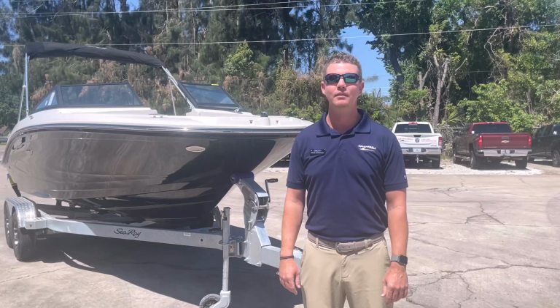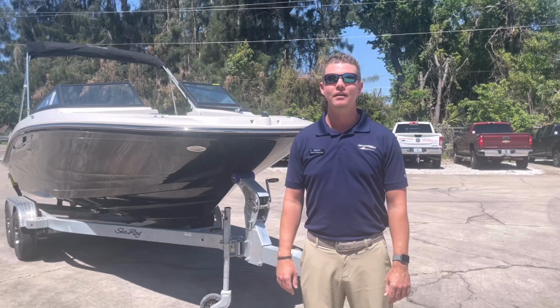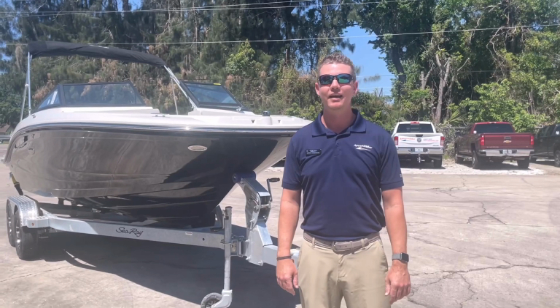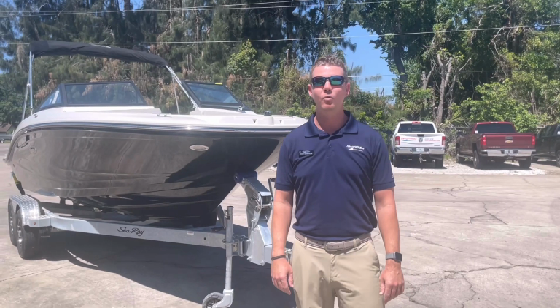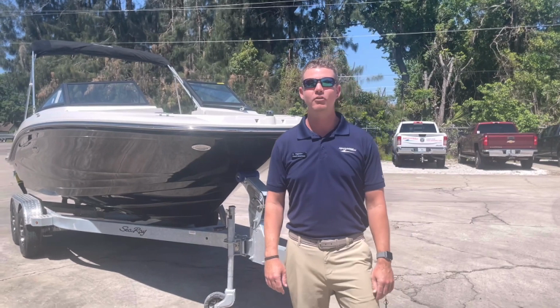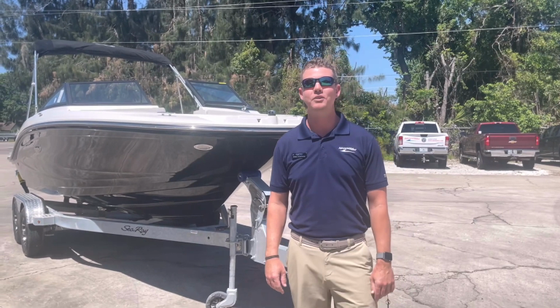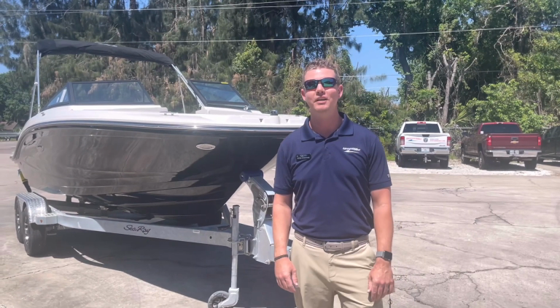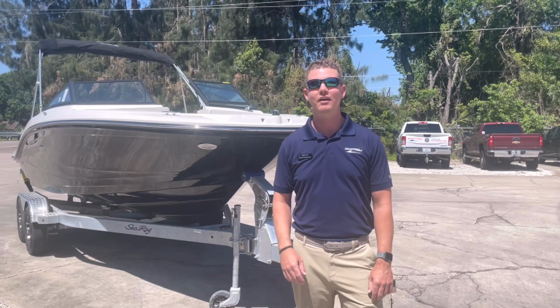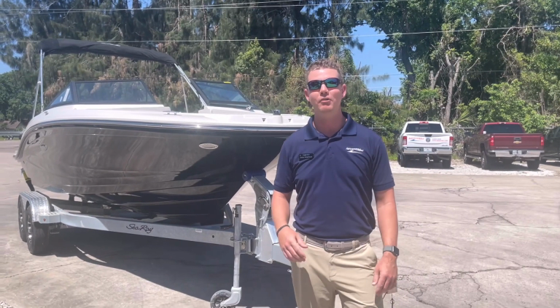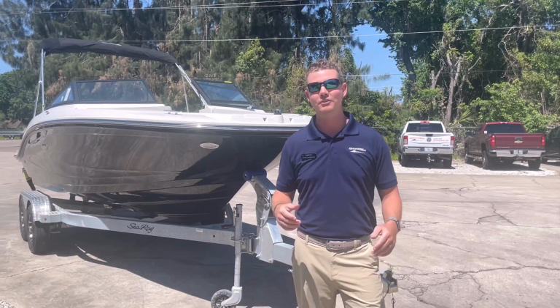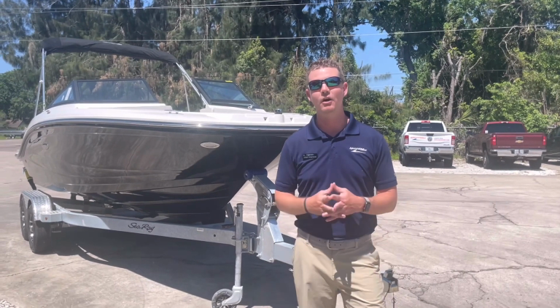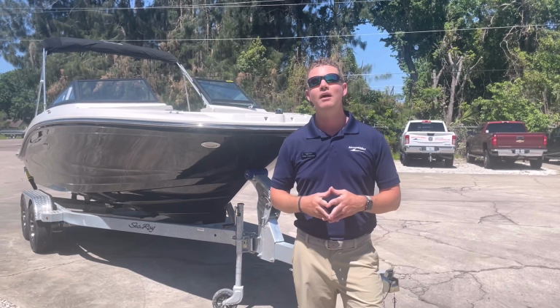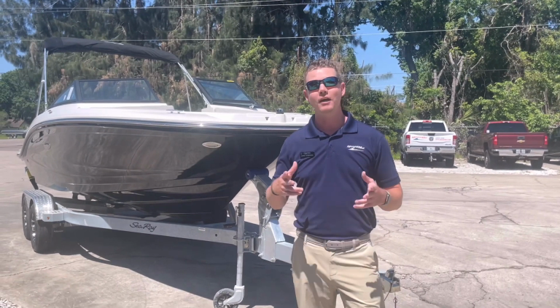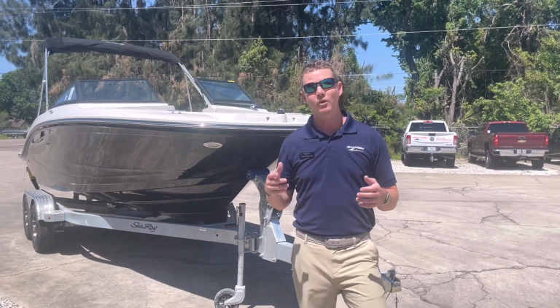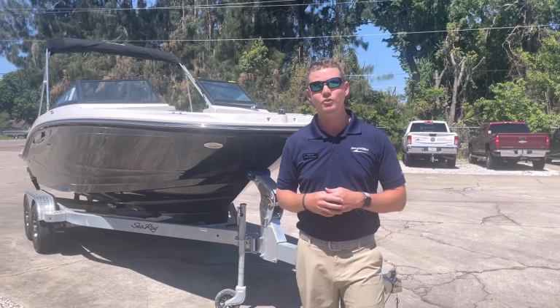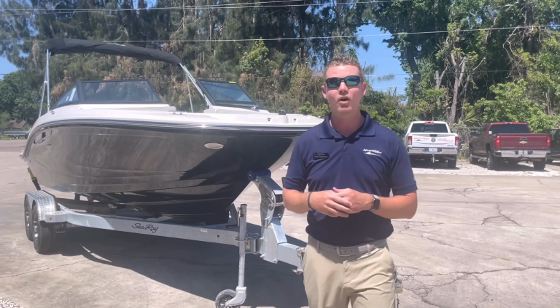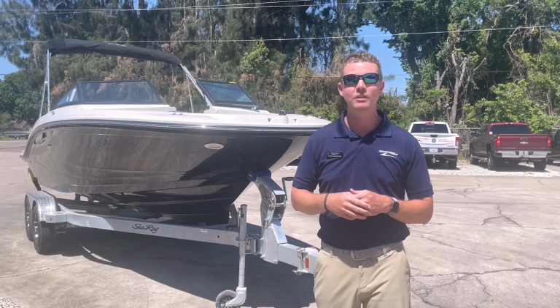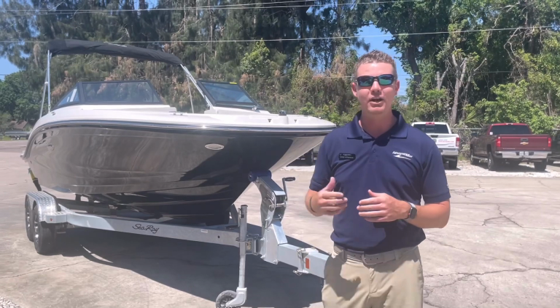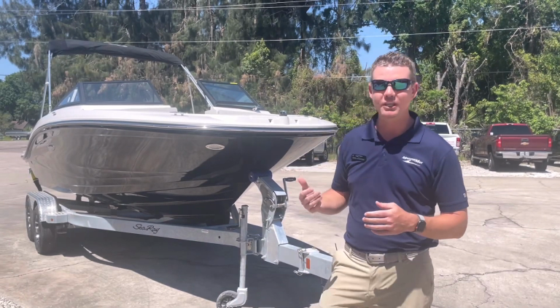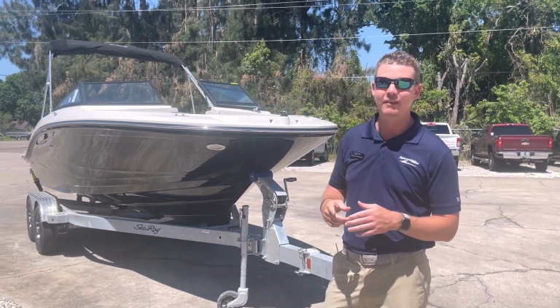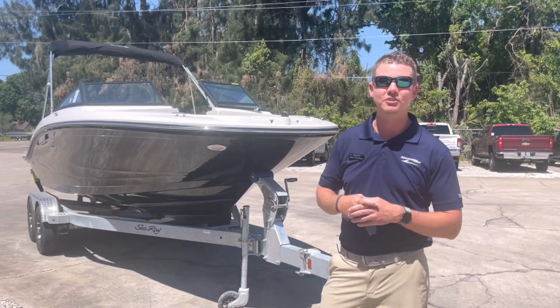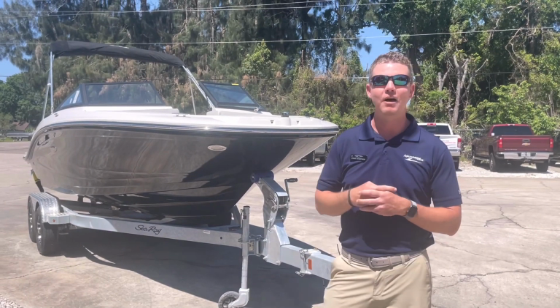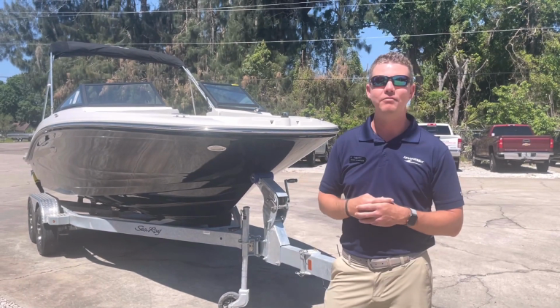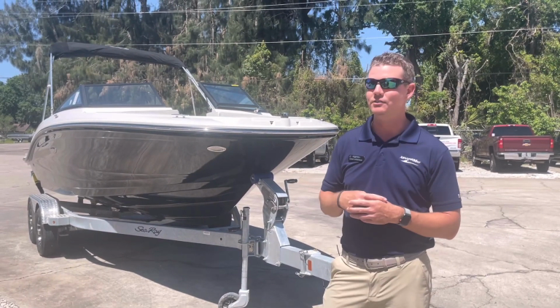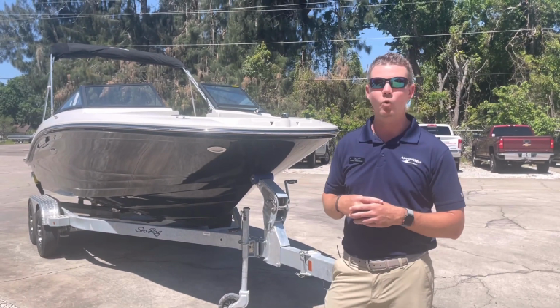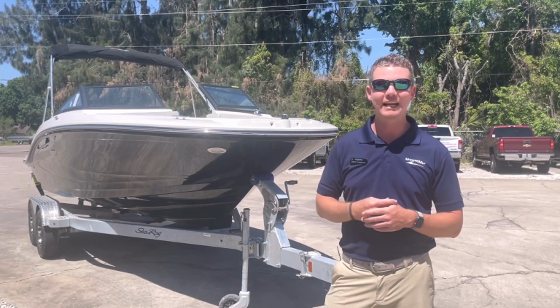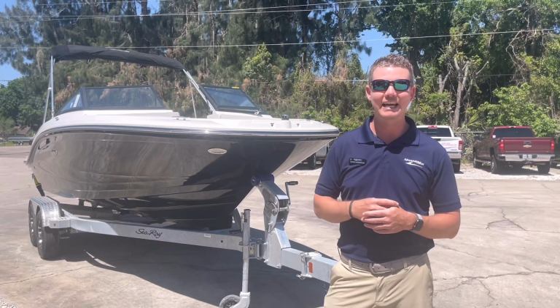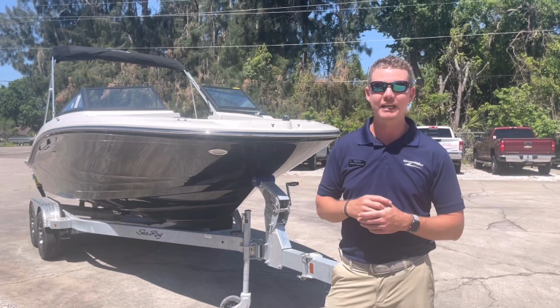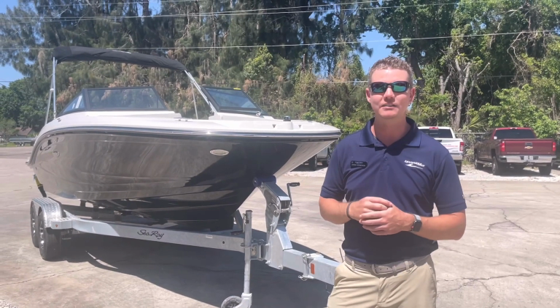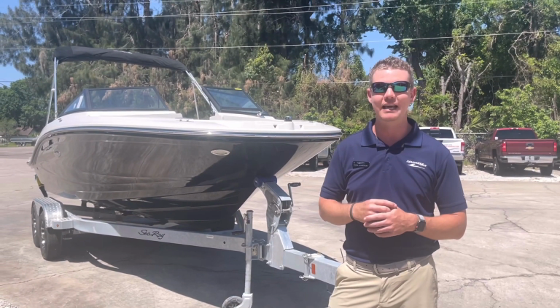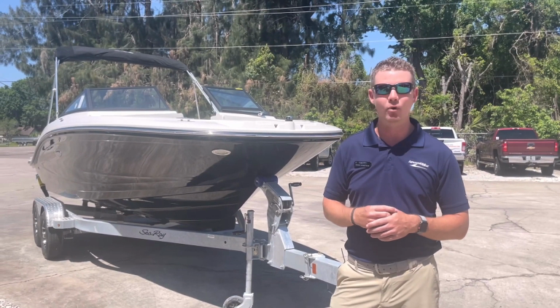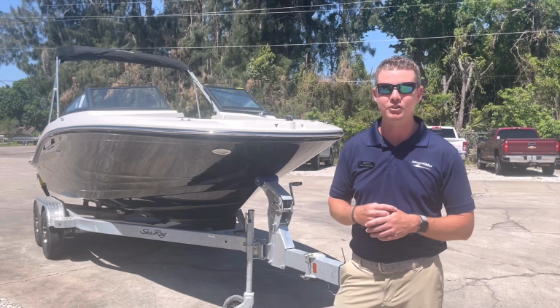Hey again everyone, Chris Wenstrom here at MarineMax Cocoa. Thank you for joining us as we walk through this brand new Sea Ray that we just had arrive. This is the 190 SPX in the outboard version.